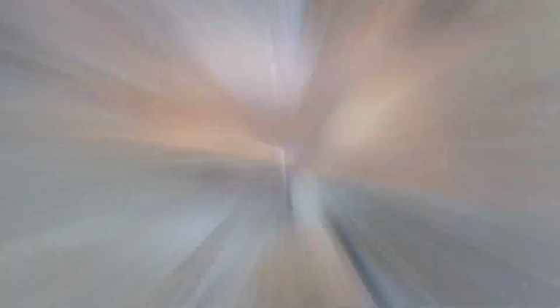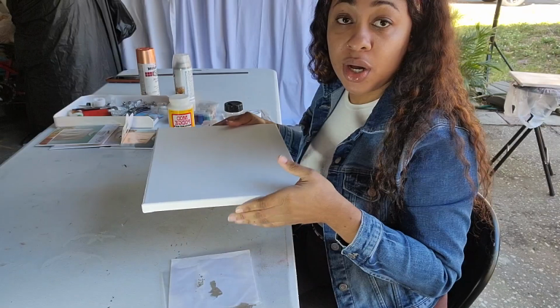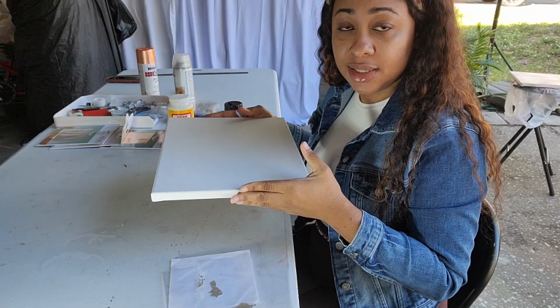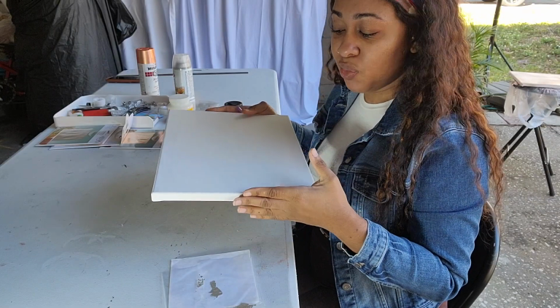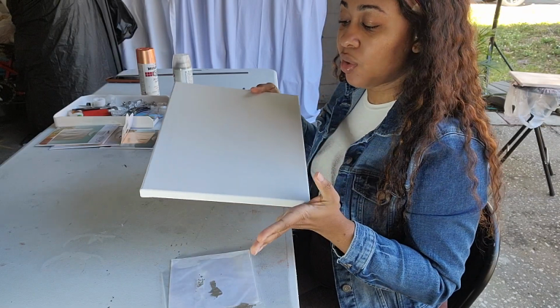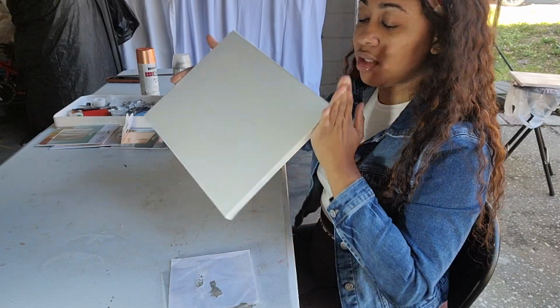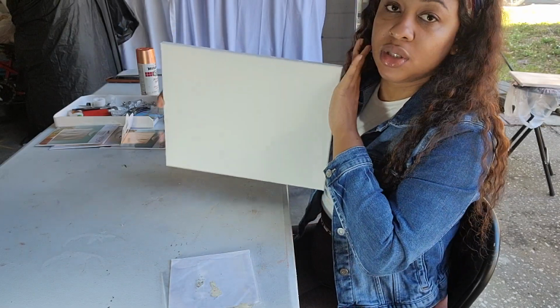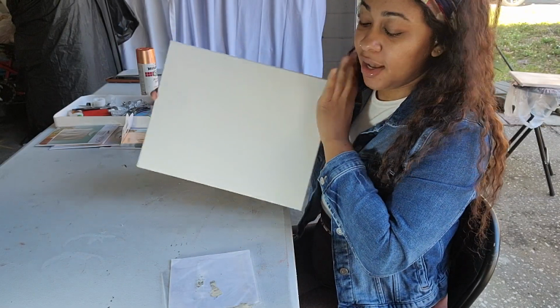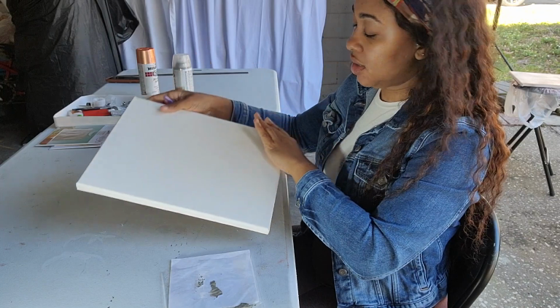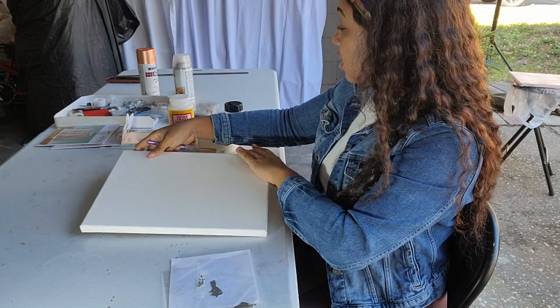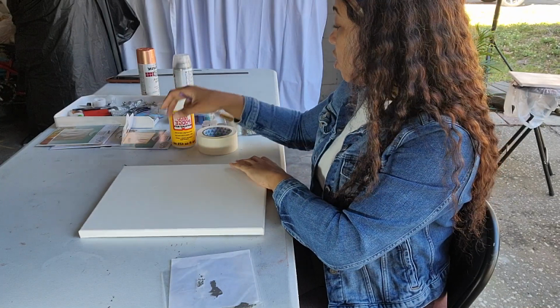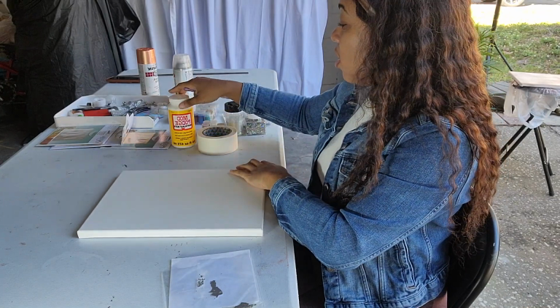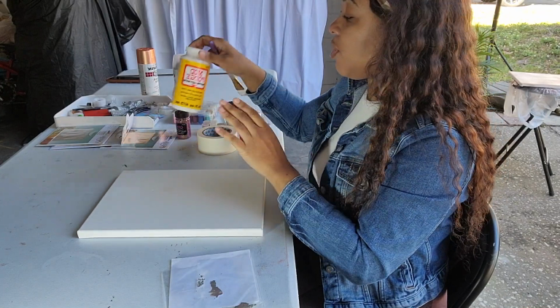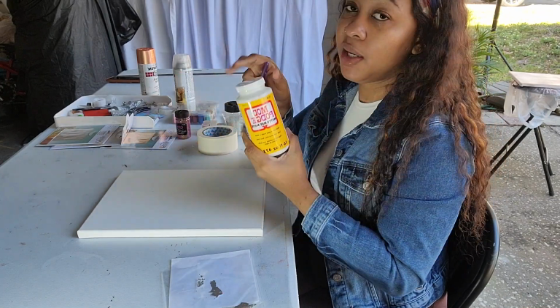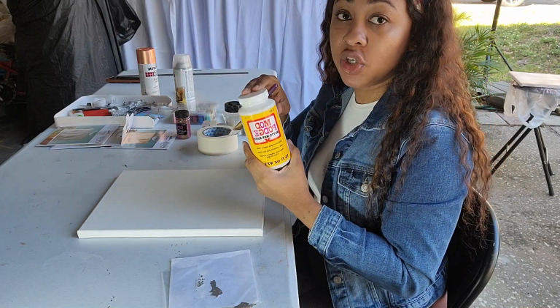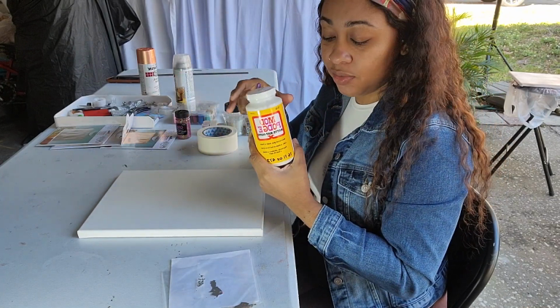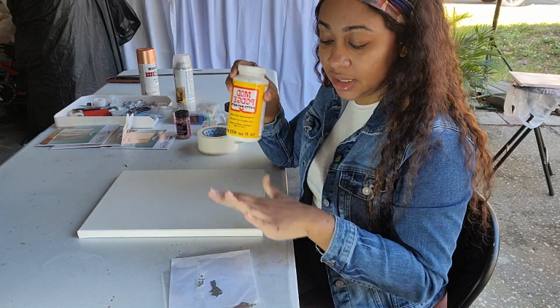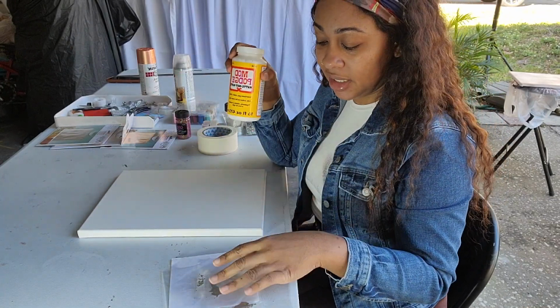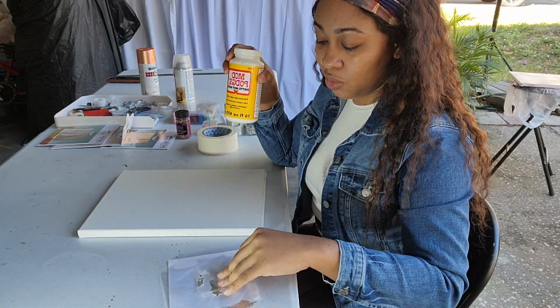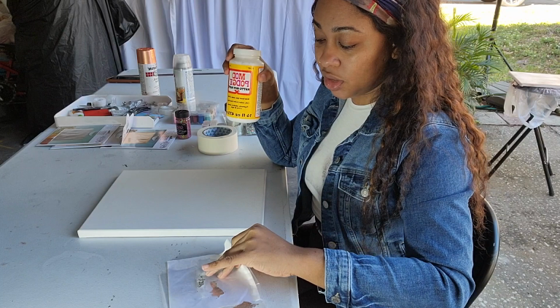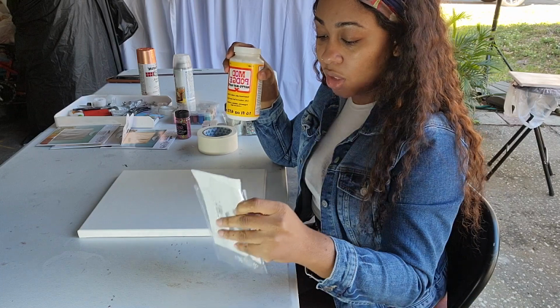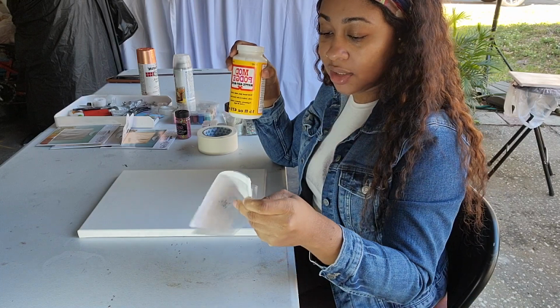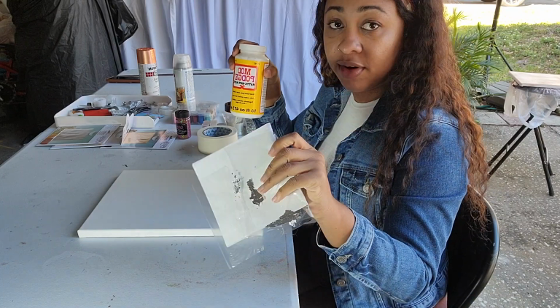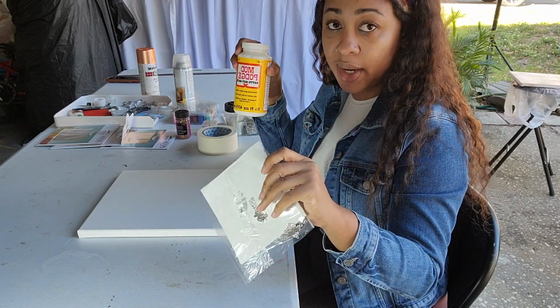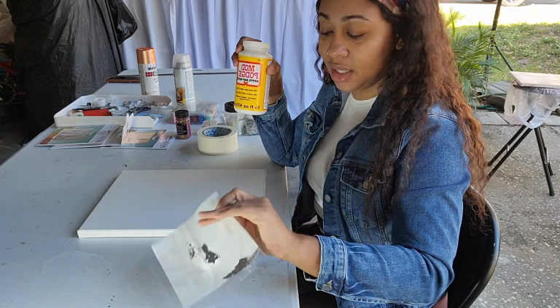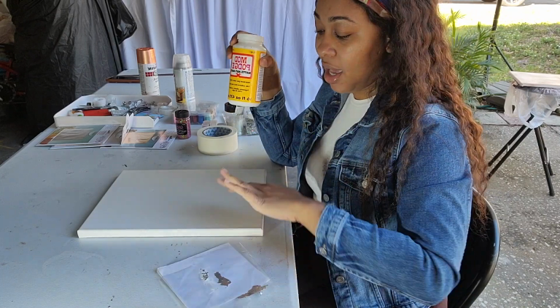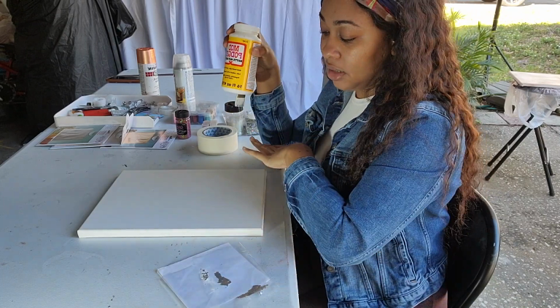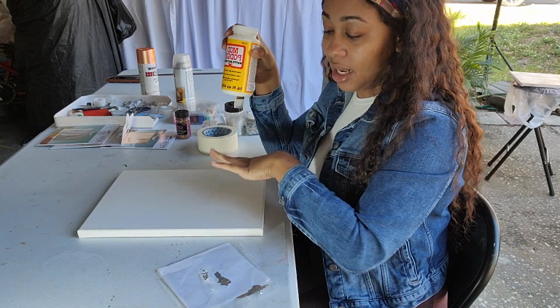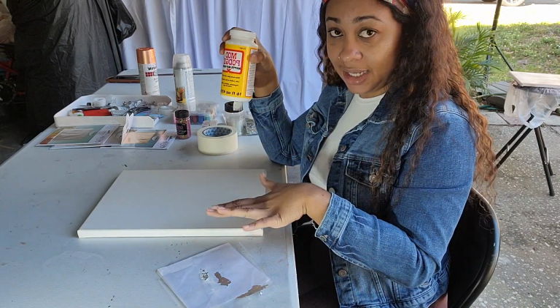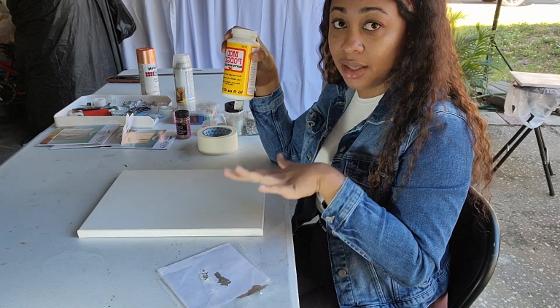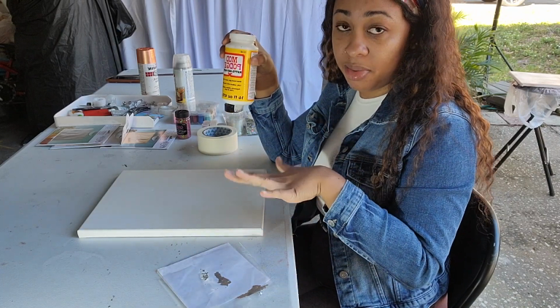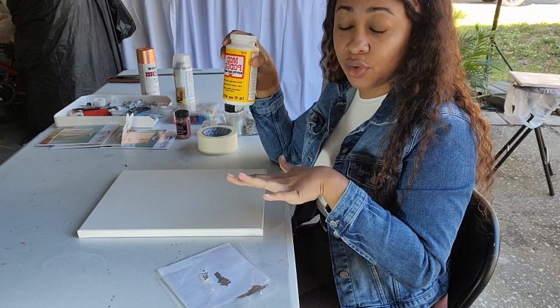On to the second one — we're going to use our canvas and spread the Mod Podge all over it, and then we're going to use our silver foil and line the top of it.